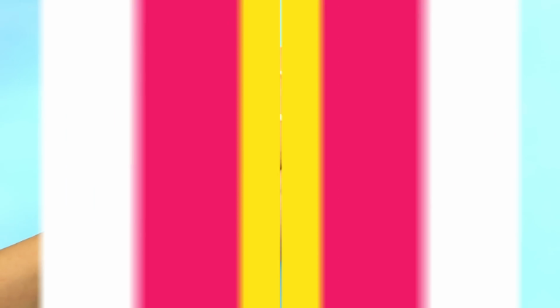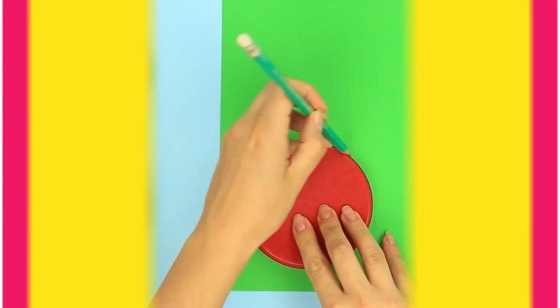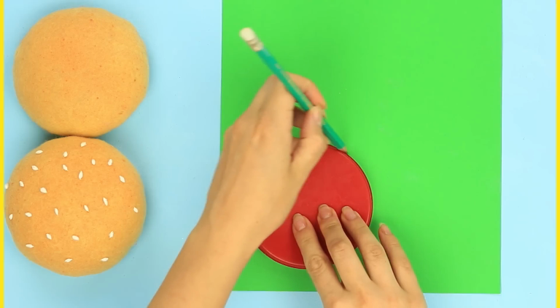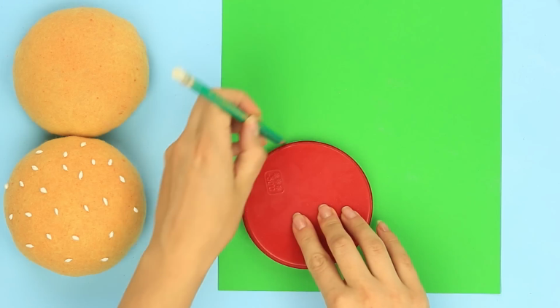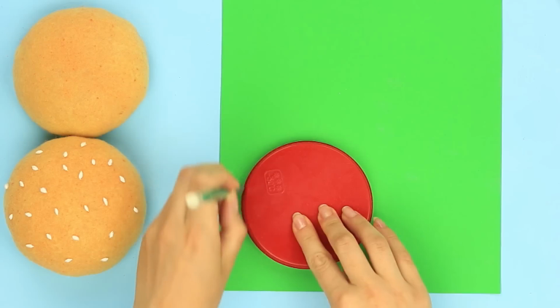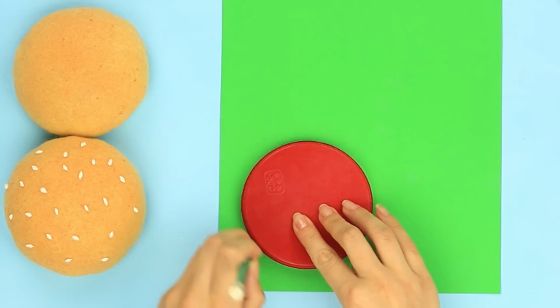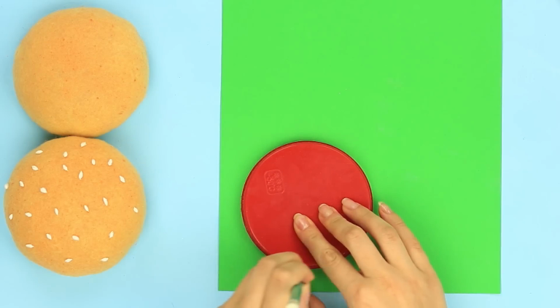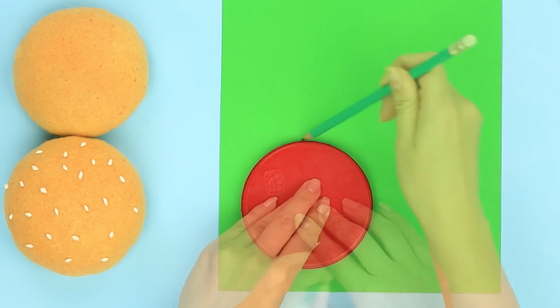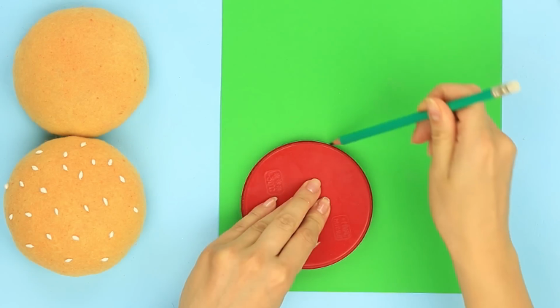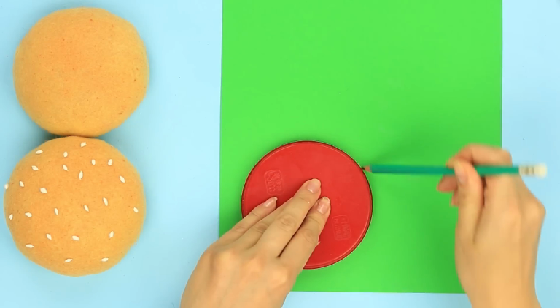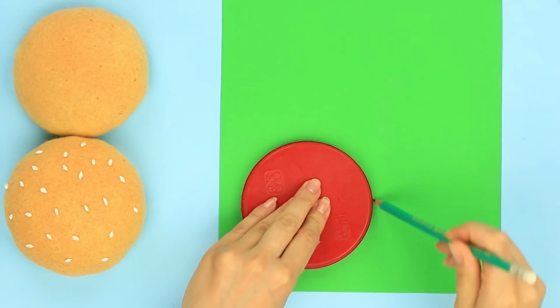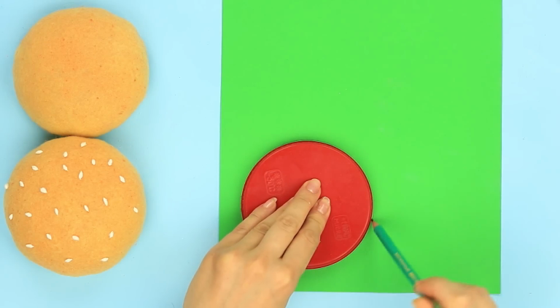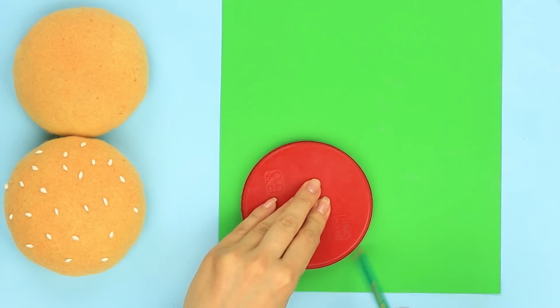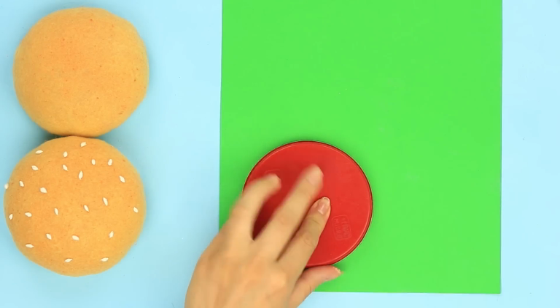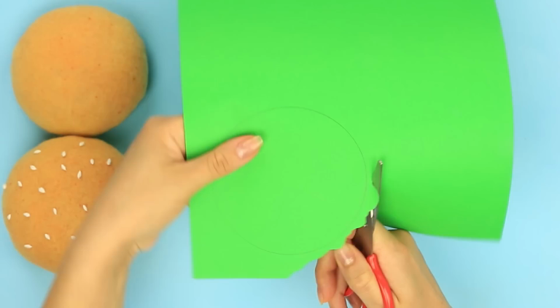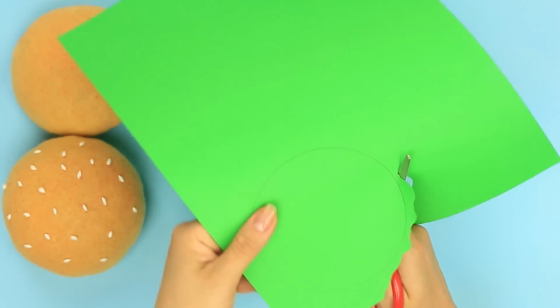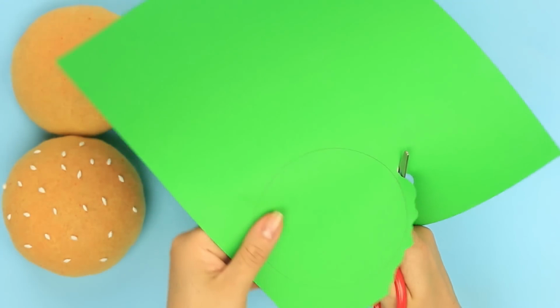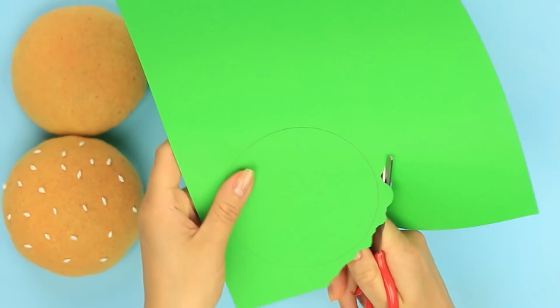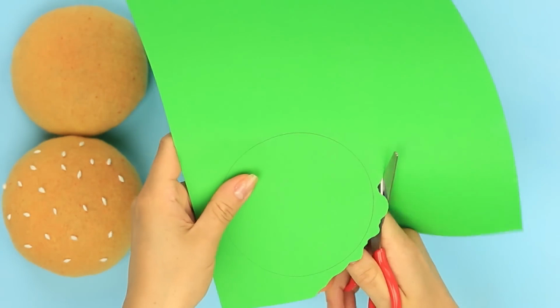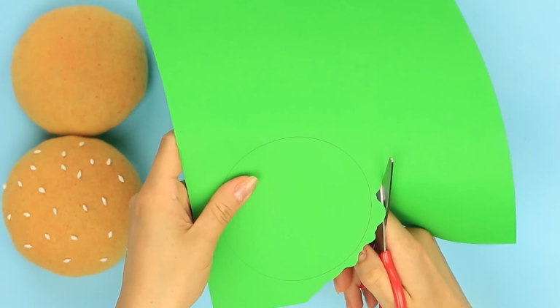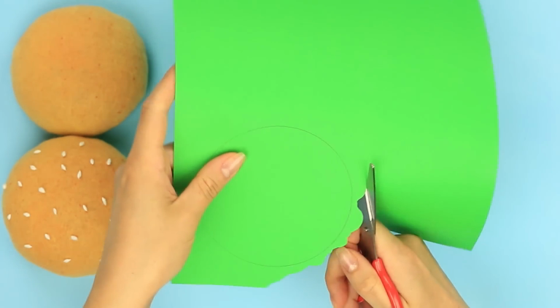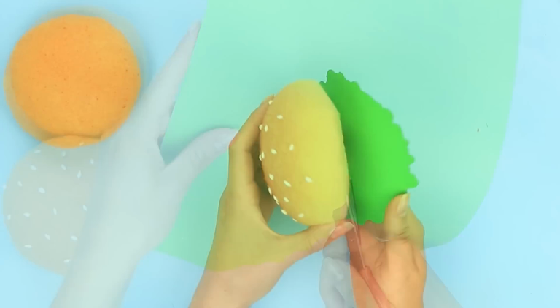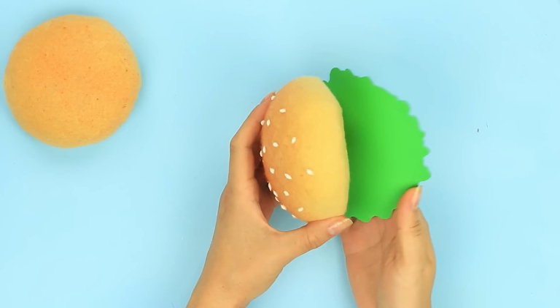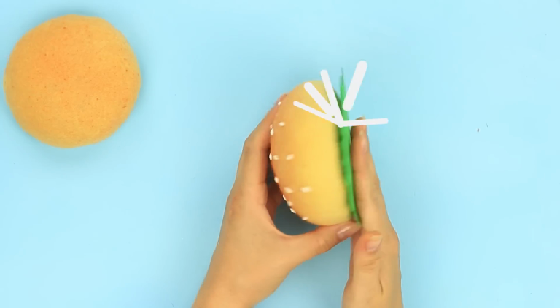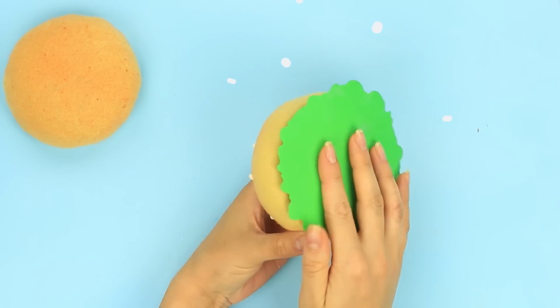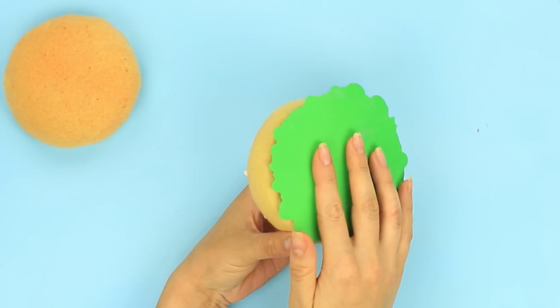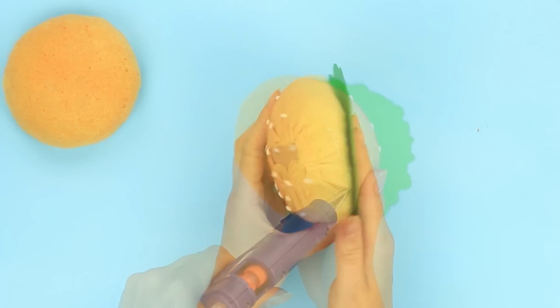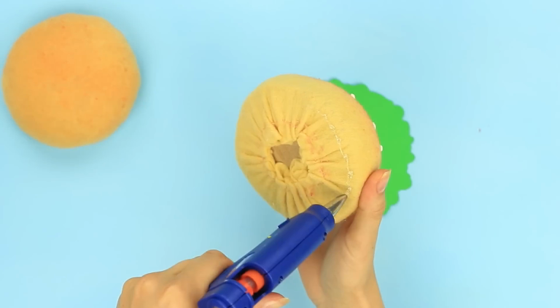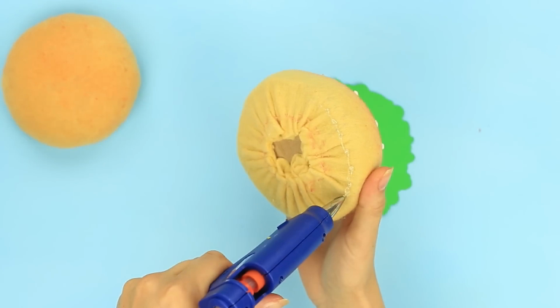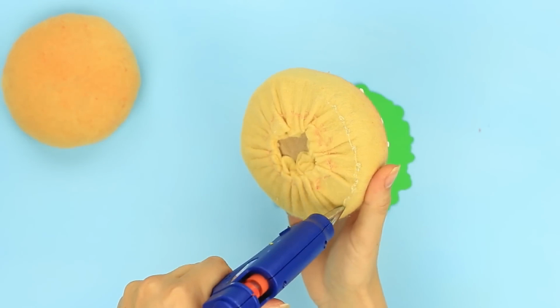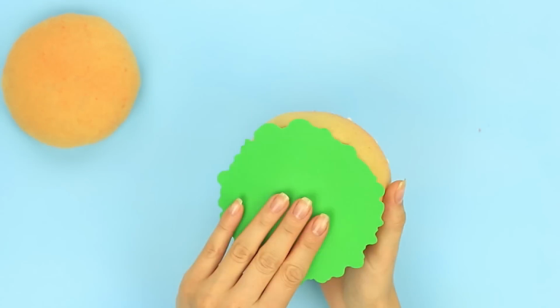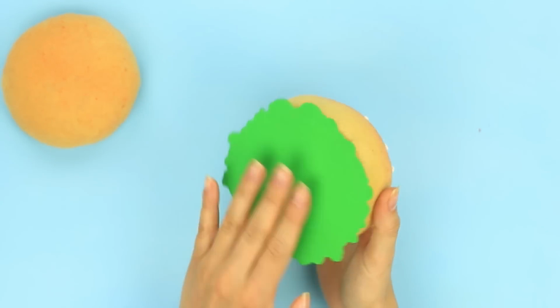Trace the circle template on light green paper to mark off the right size. Cut out a random outline to imitate lettuce, then attach the lettuce to the bun.